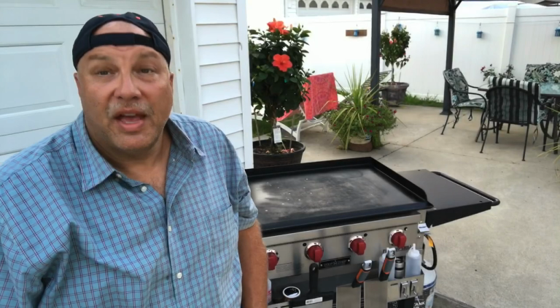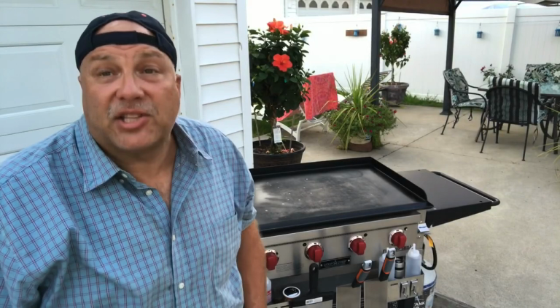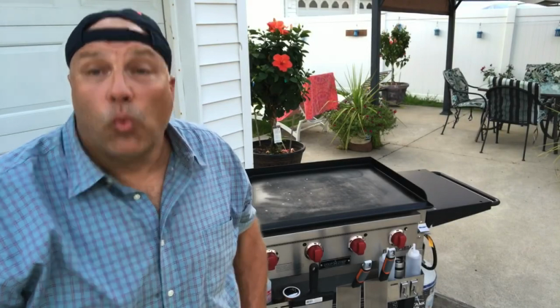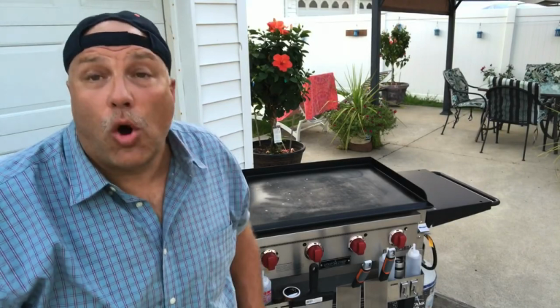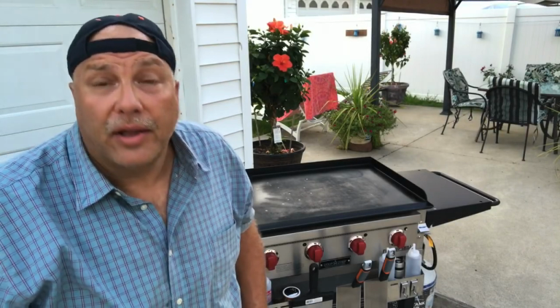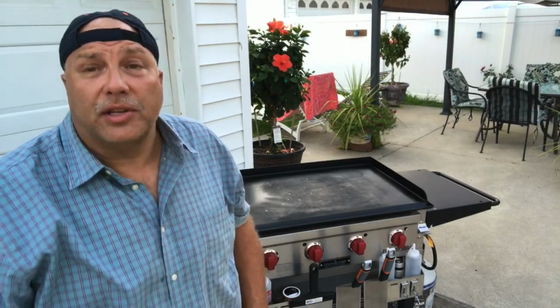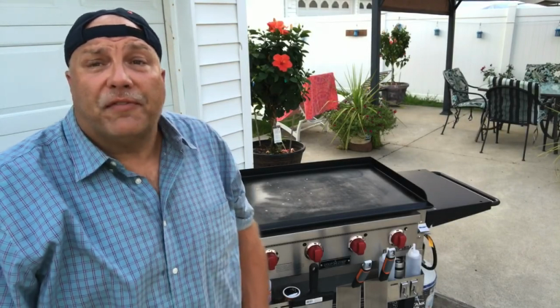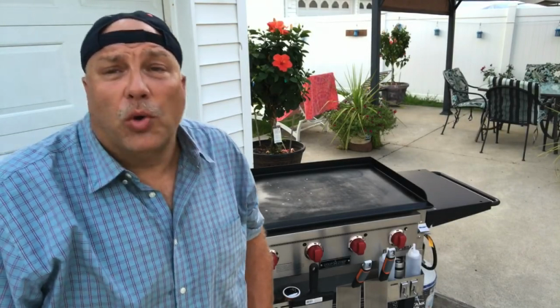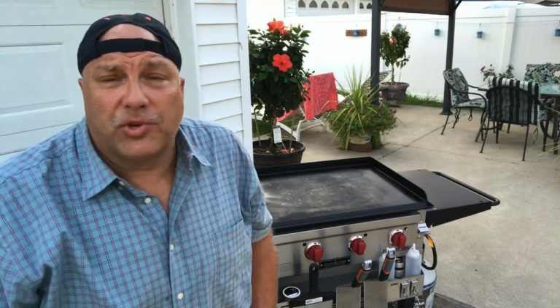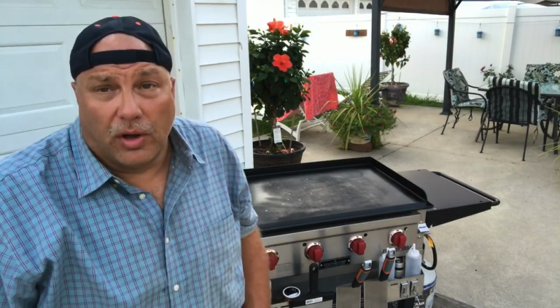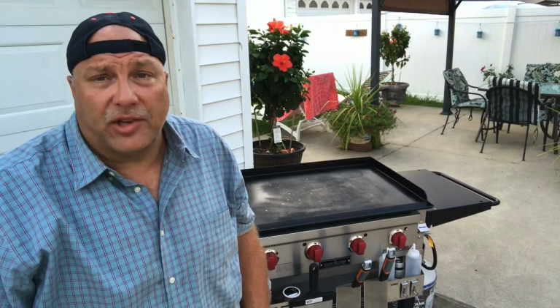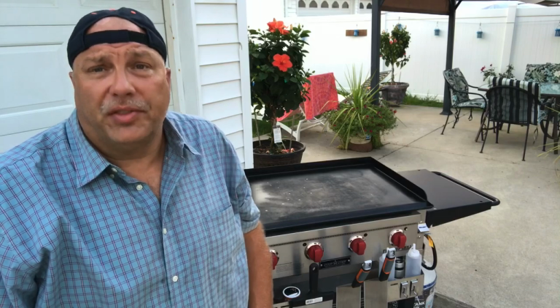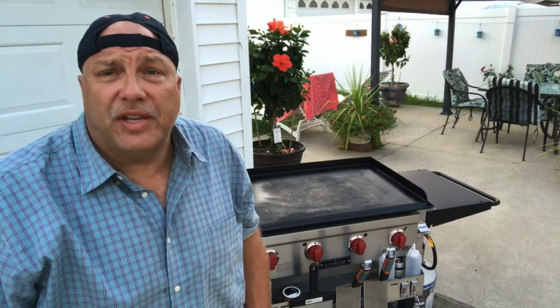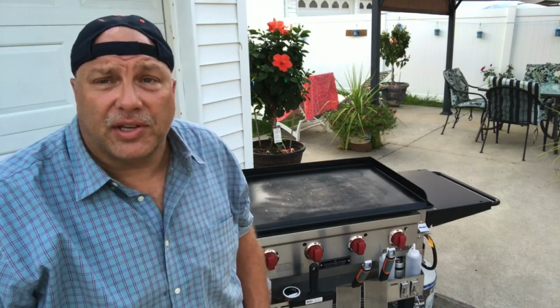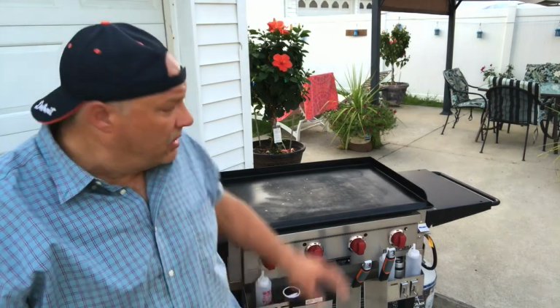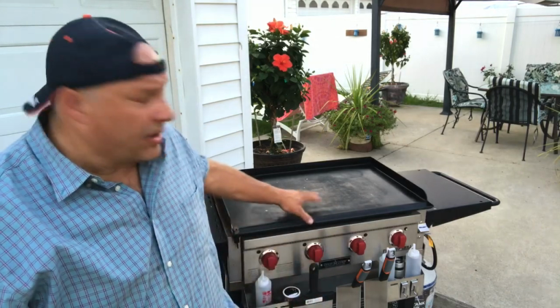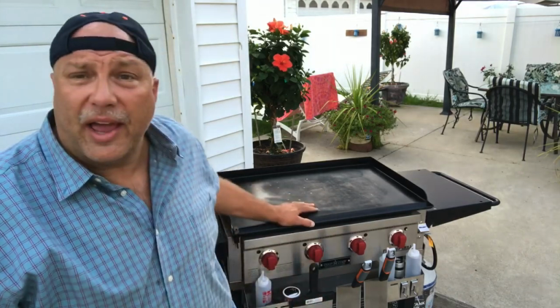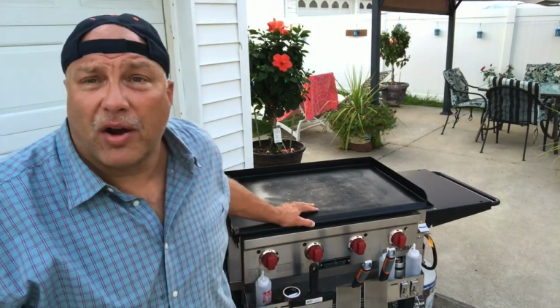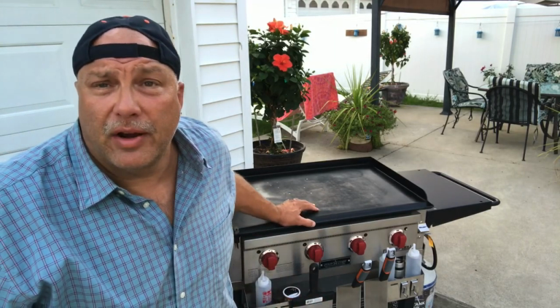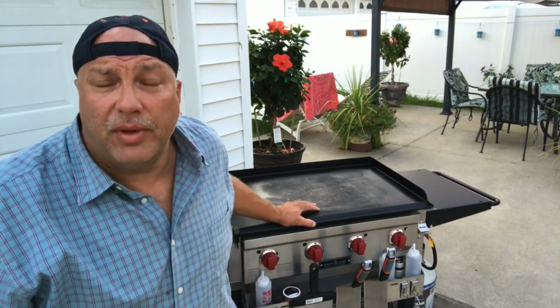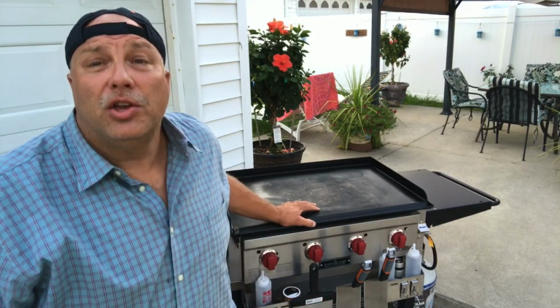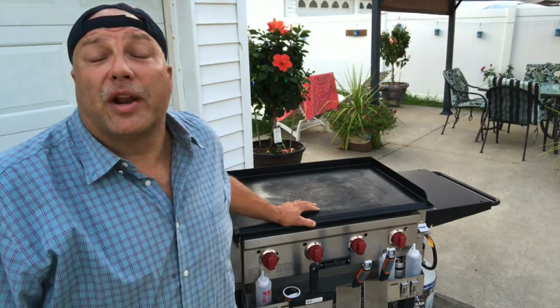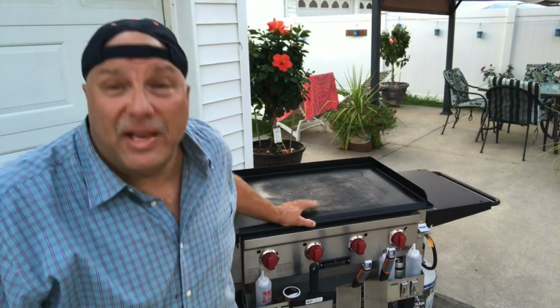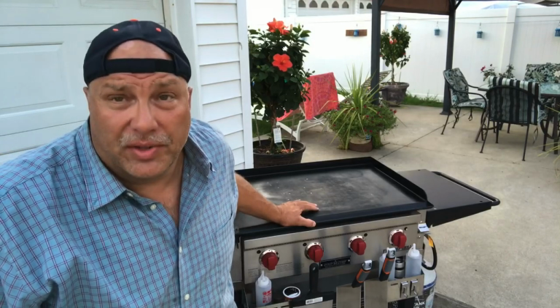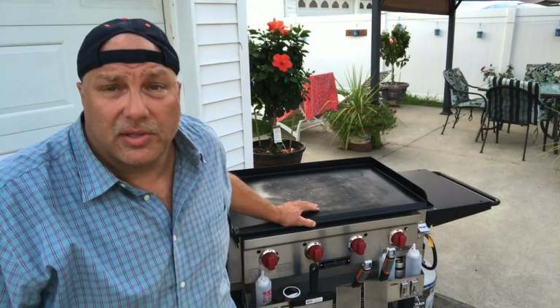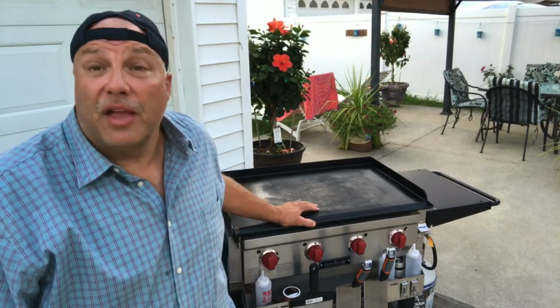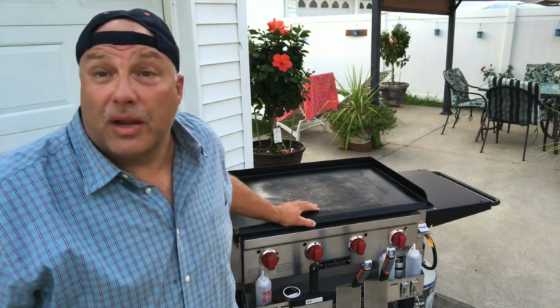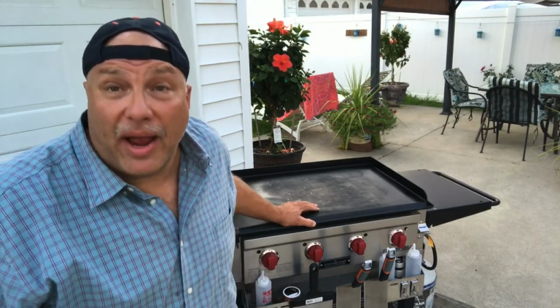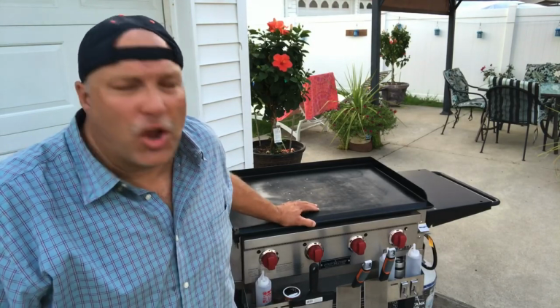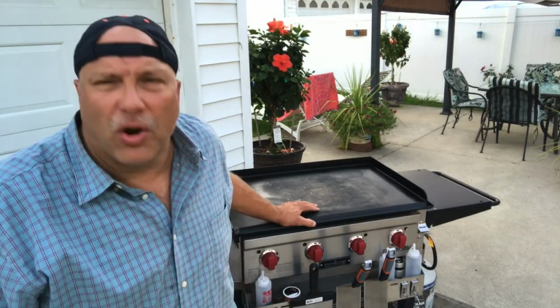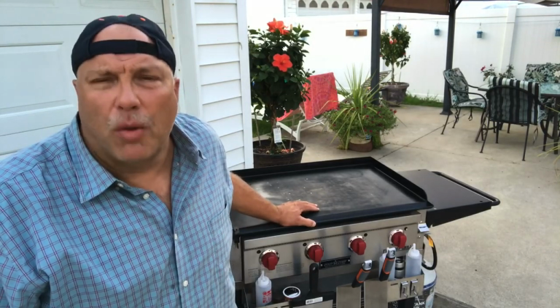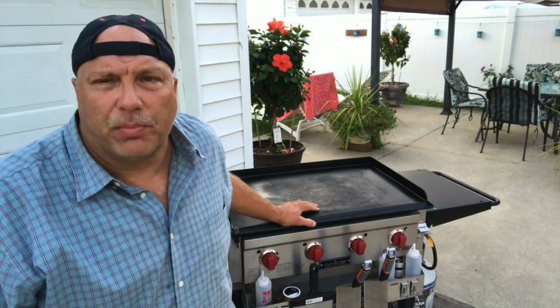Hey, Casket here, what's going on? Listen, if you own the Camp Chef grill/griddle, the FTG 600, like the one I have parked right here next to me, you know what an amazing unit this is. If you're thinking about buying one, go for it — you won't be disappointed.